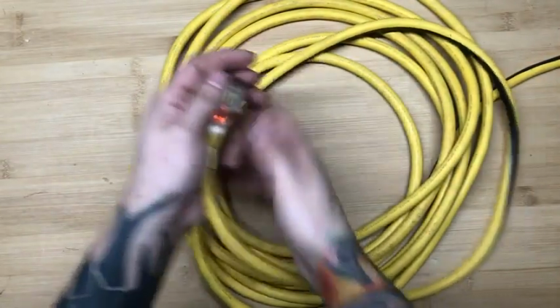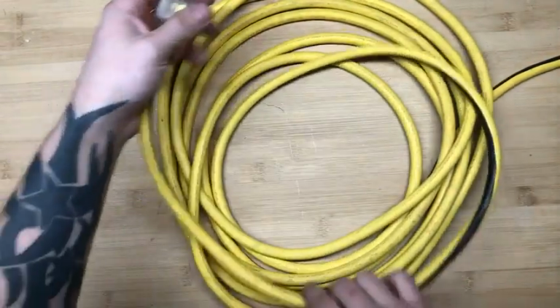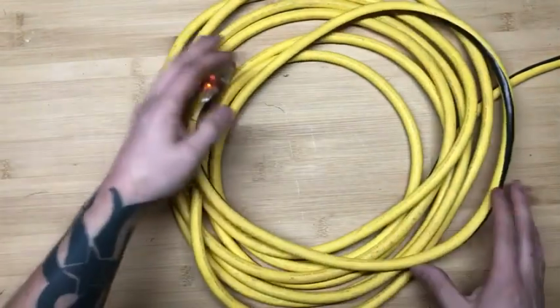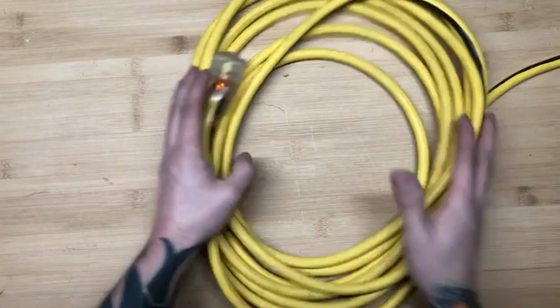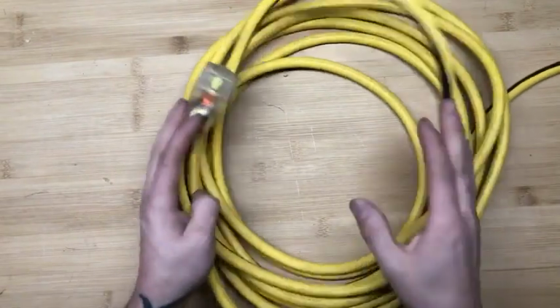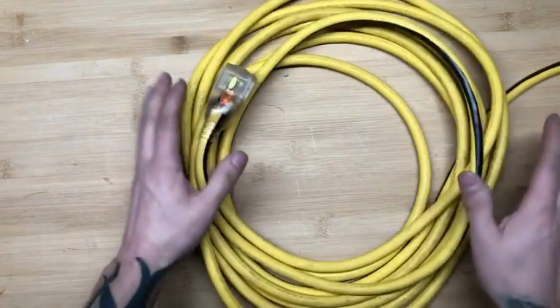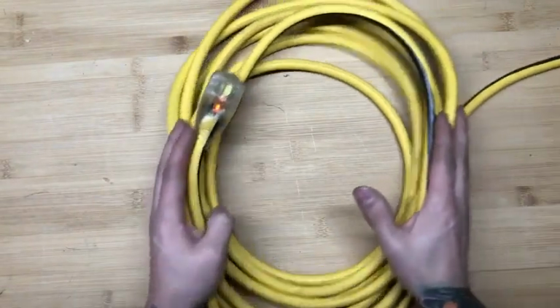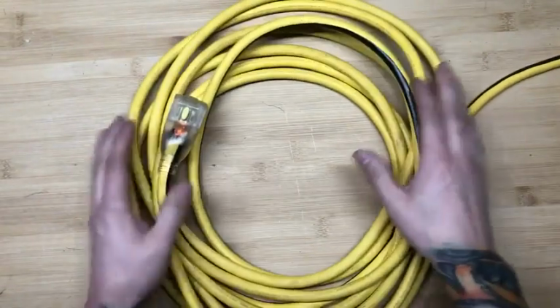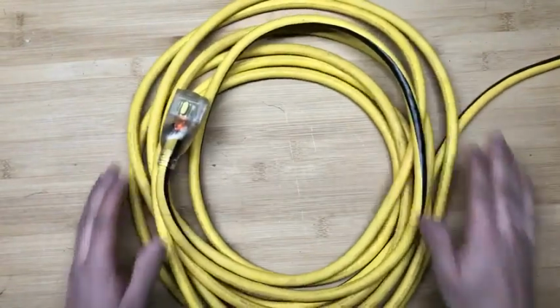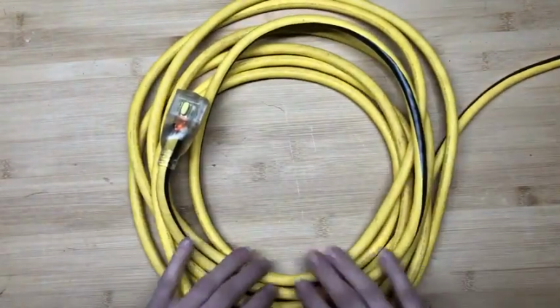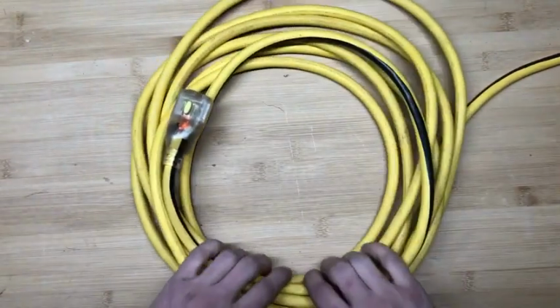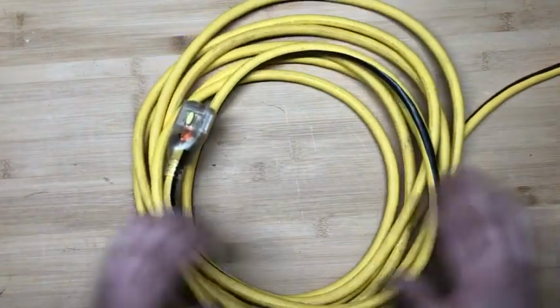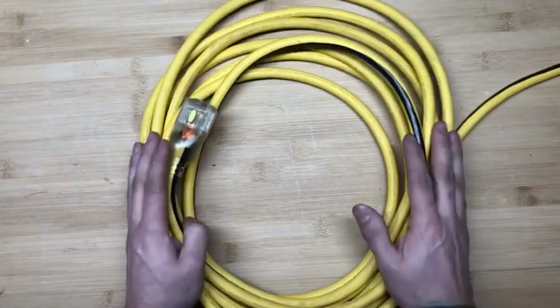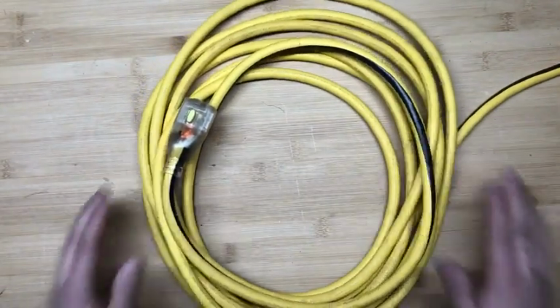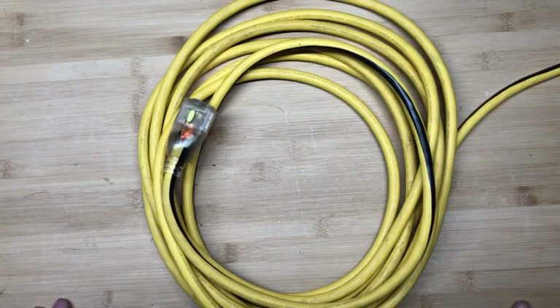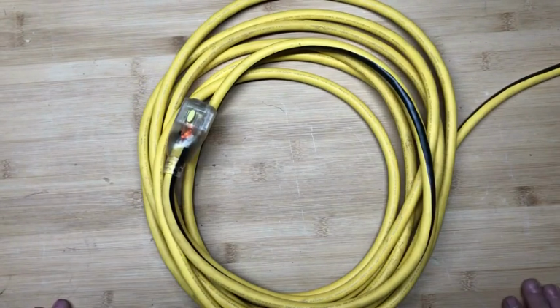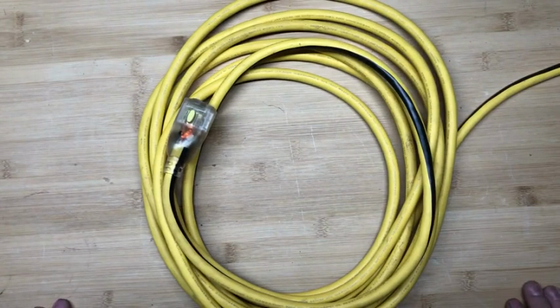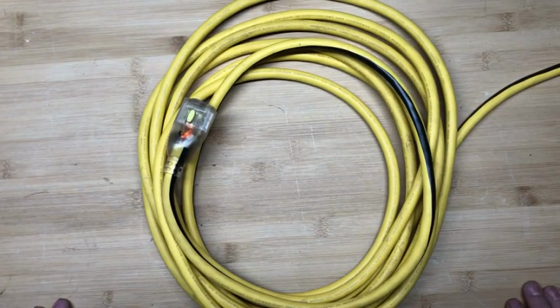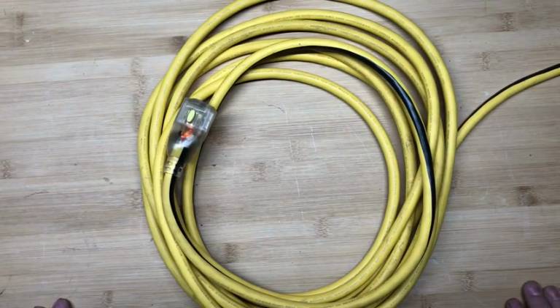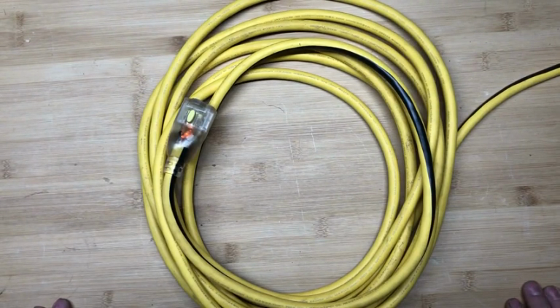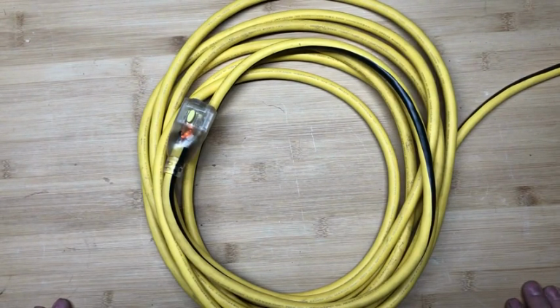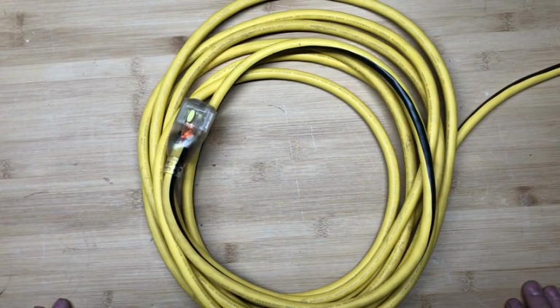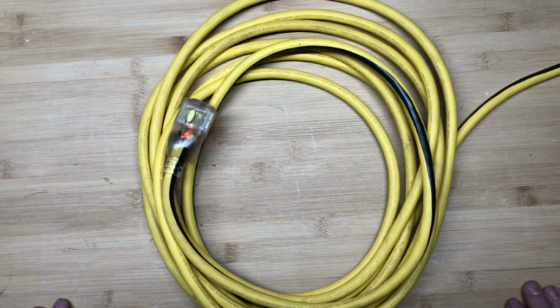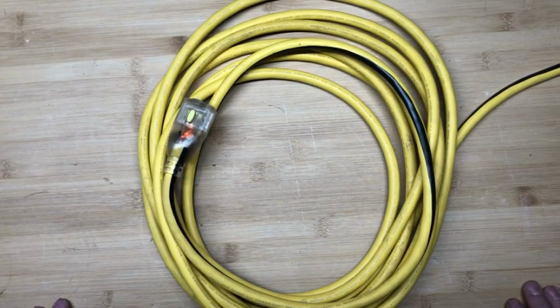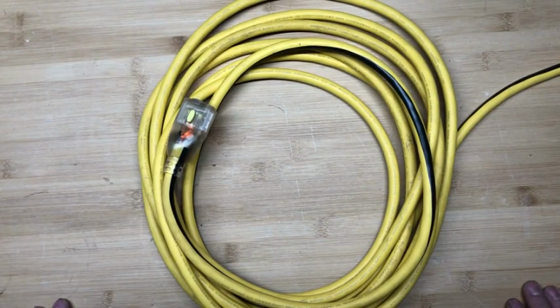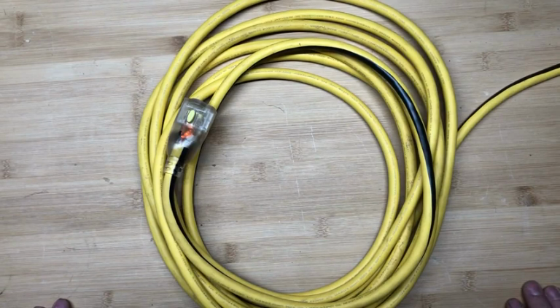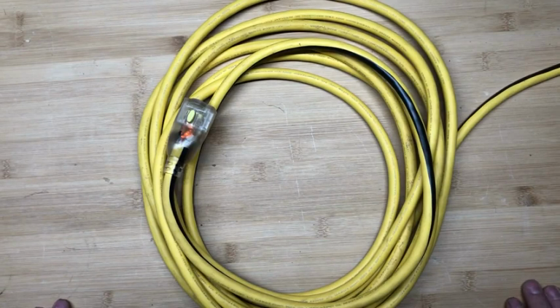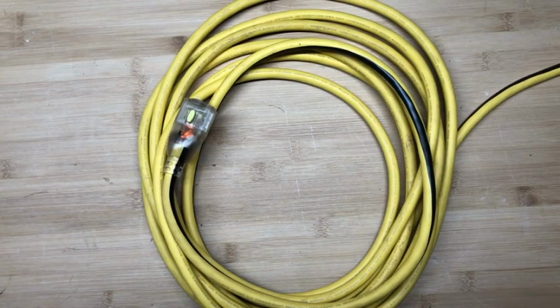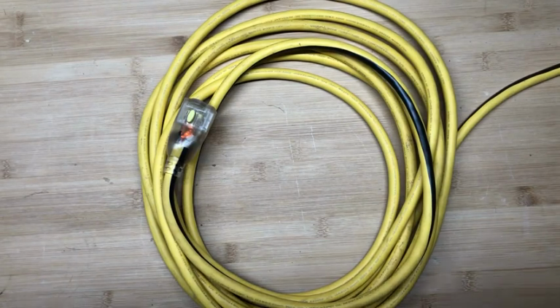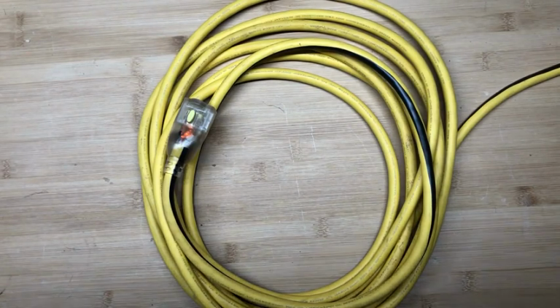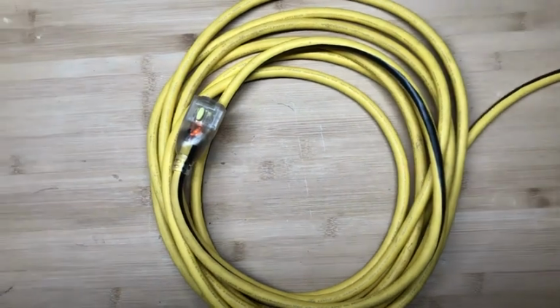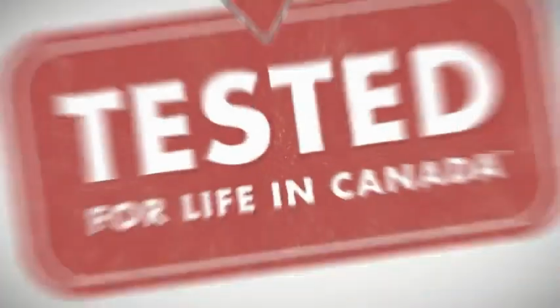Overall, I'm very satisfied with this extension cord. It does everything you need it to do. I would definitely recommend this to anyone in the trade or to my family and relatives. Thanks.